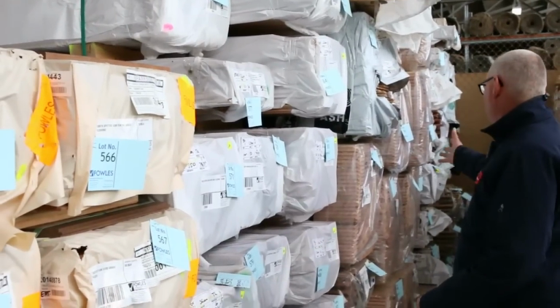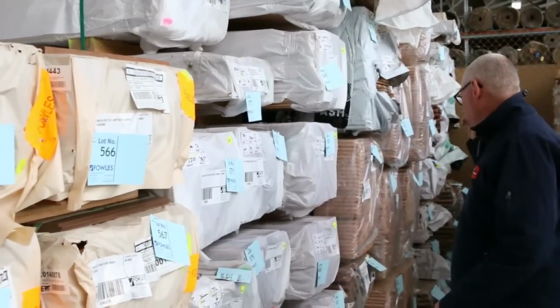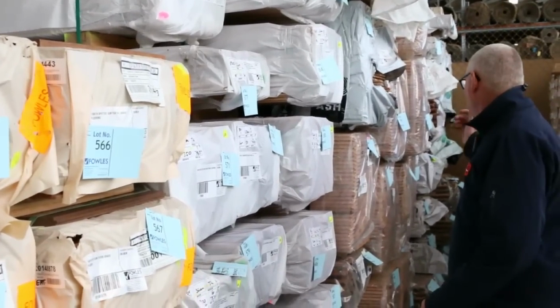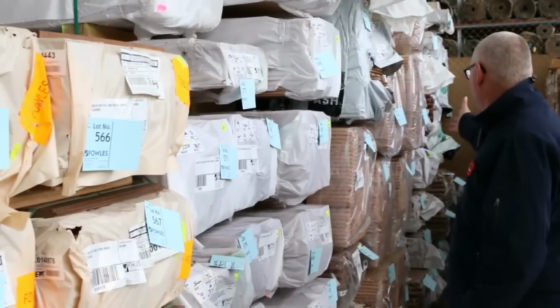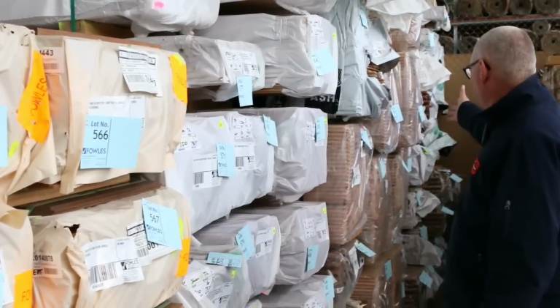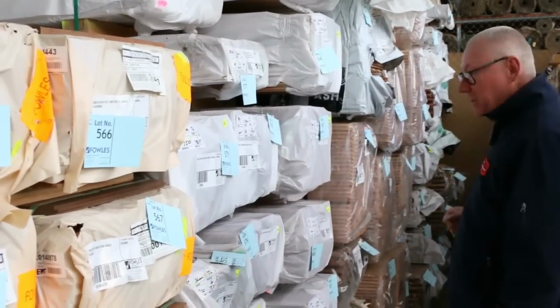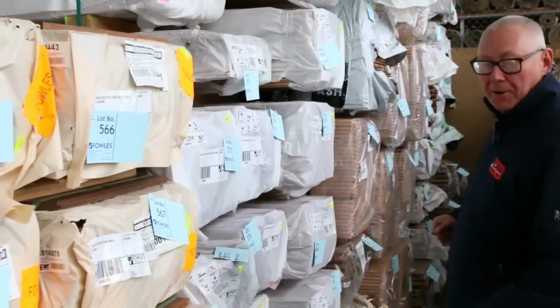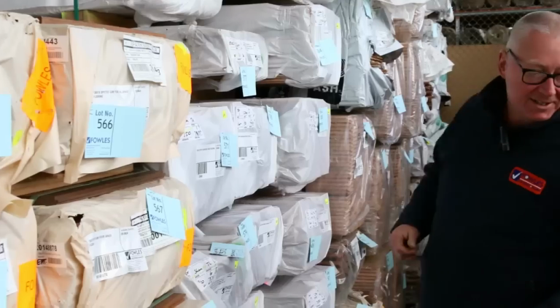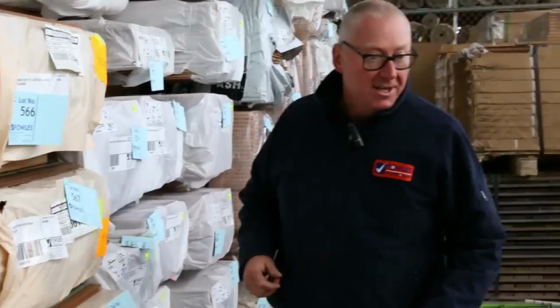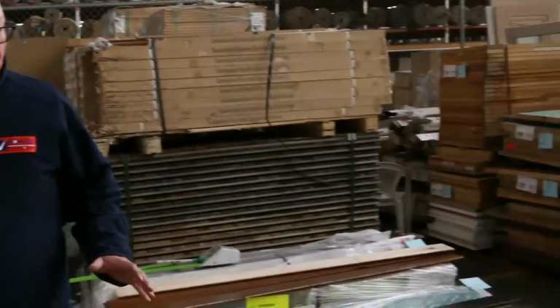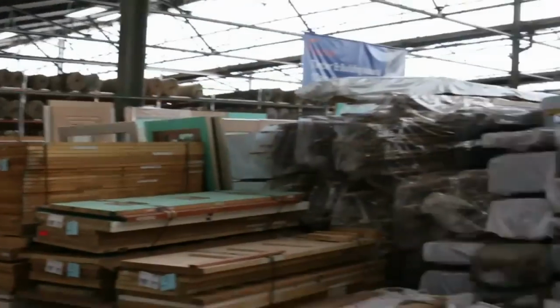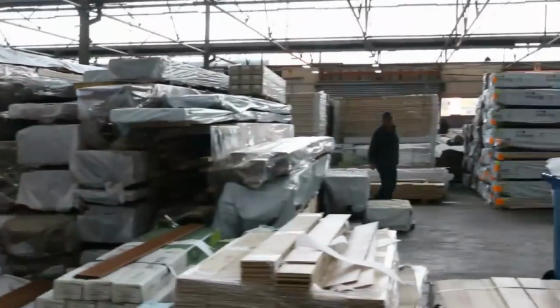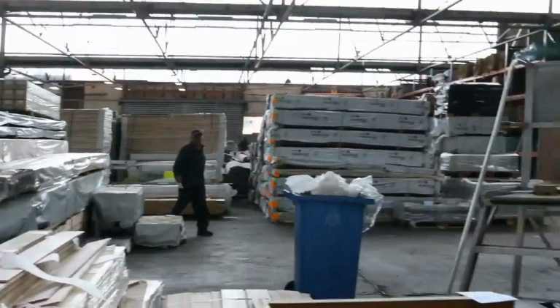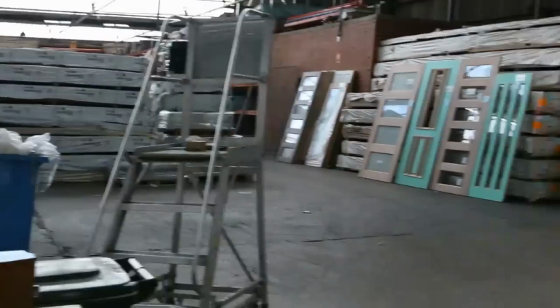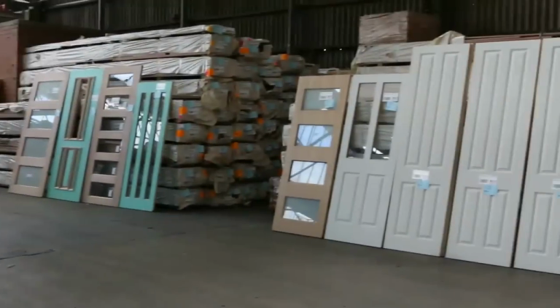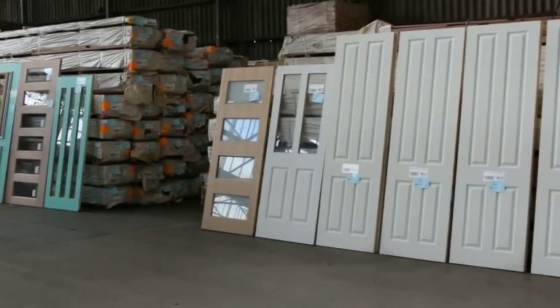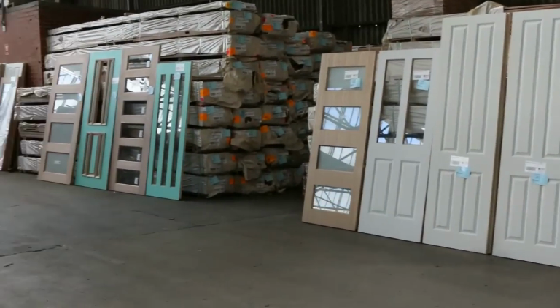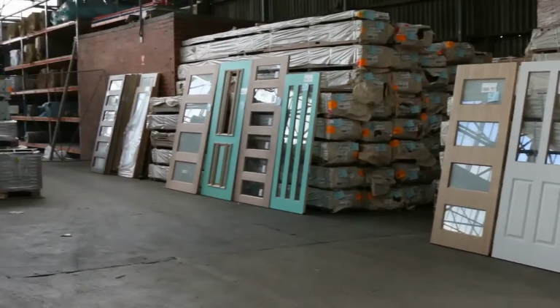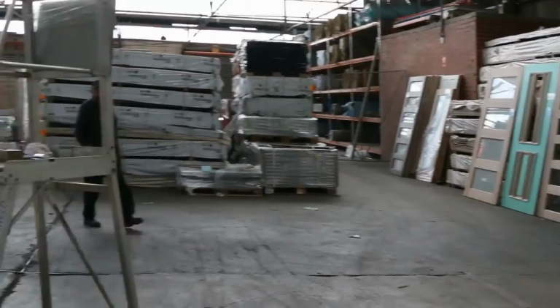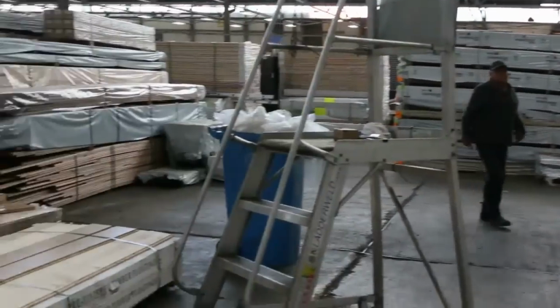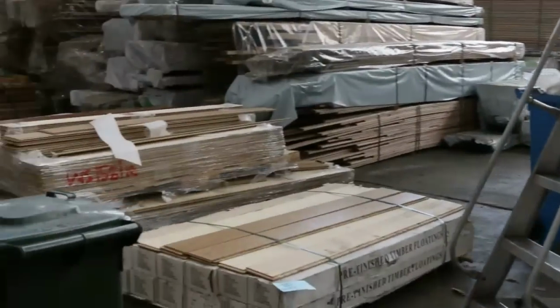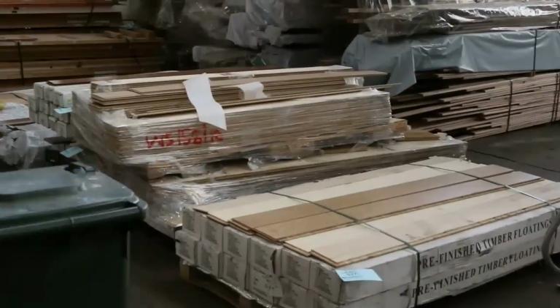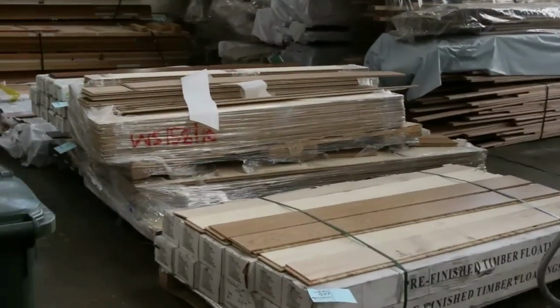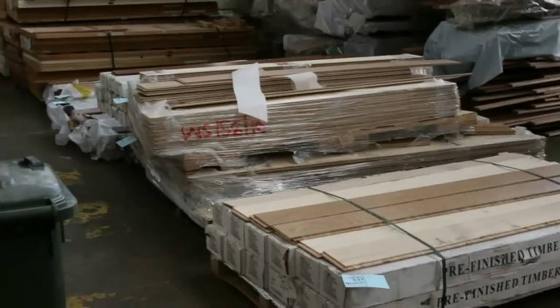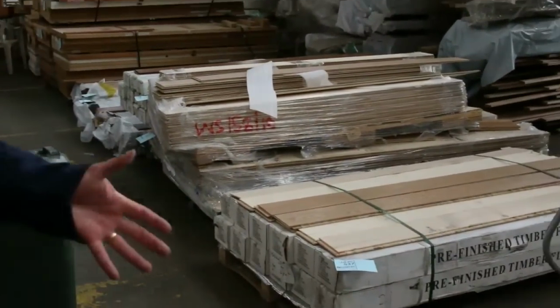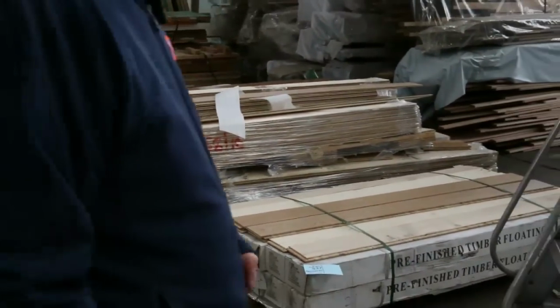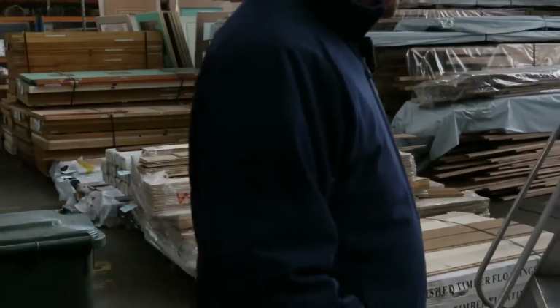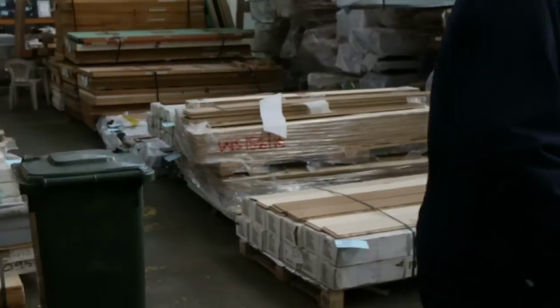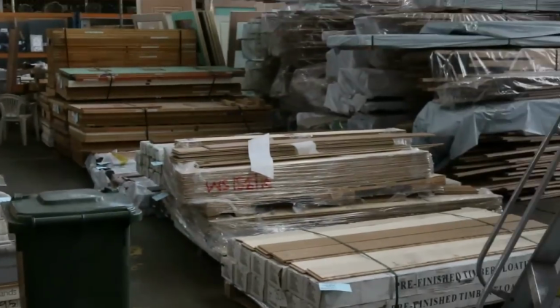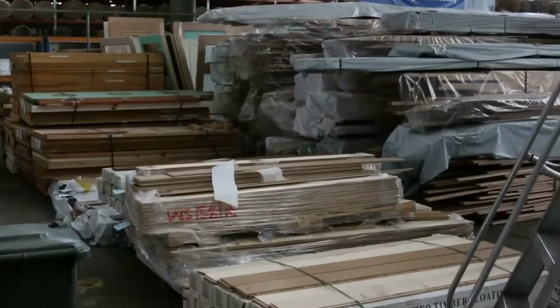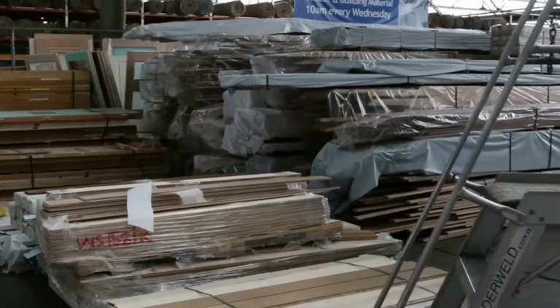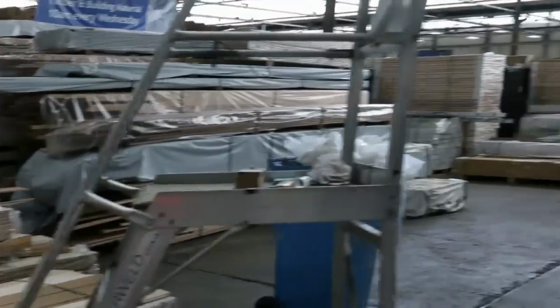As usual, plenty of Vic Ash in the 85x19. Quite a lot of small packs of engineered flooring along here too. If you've only got a small area to do, that might suit you really well — you'd save a fortune.